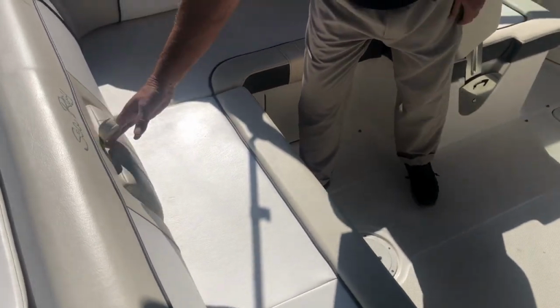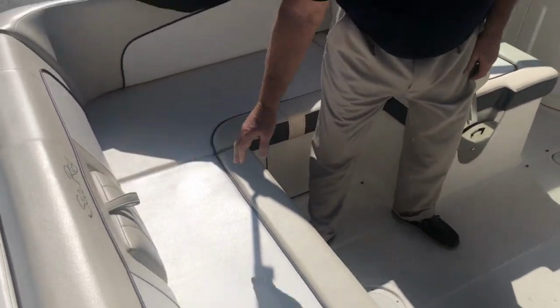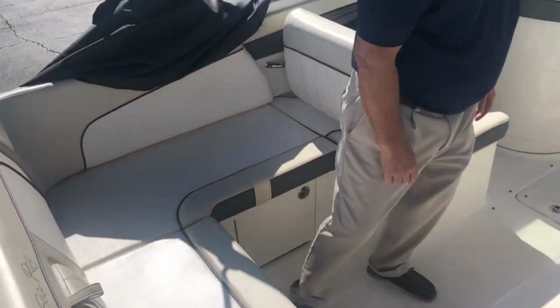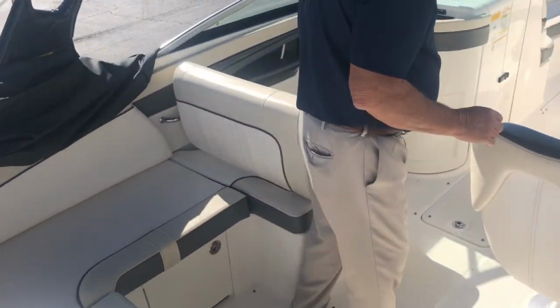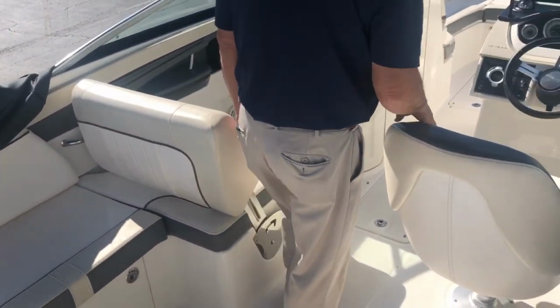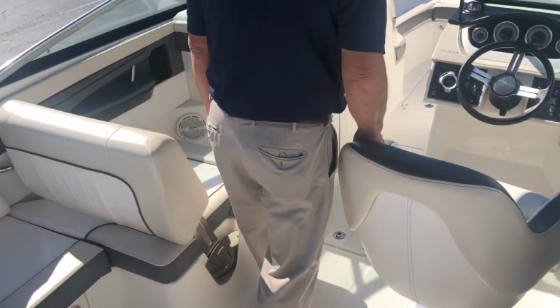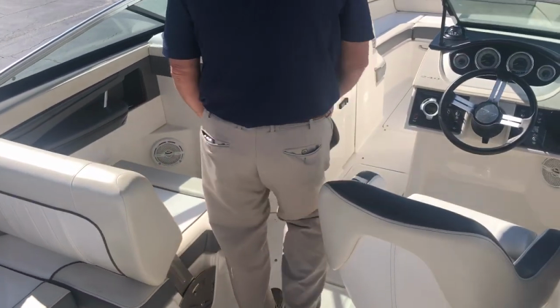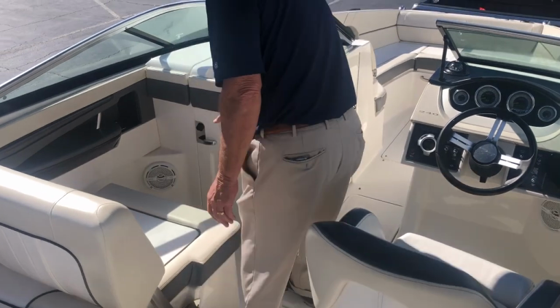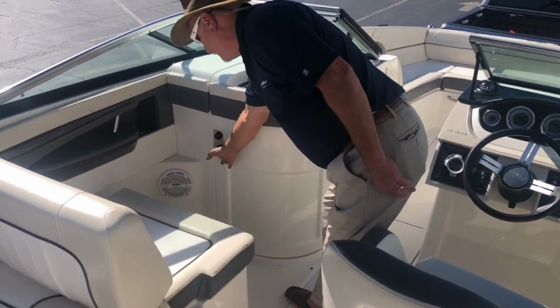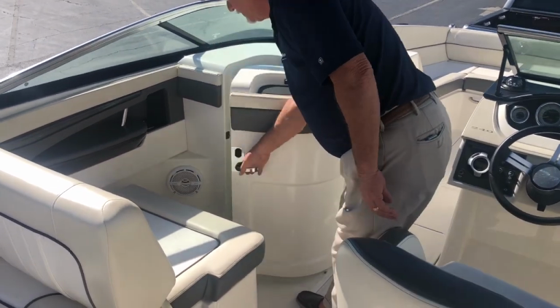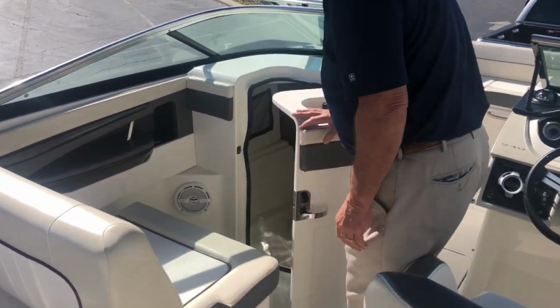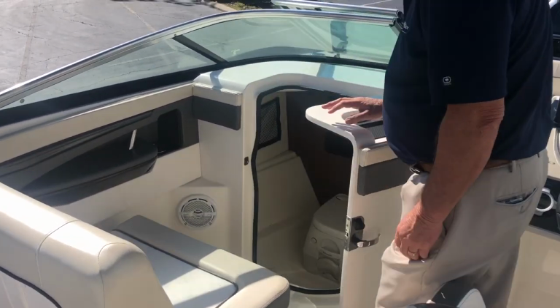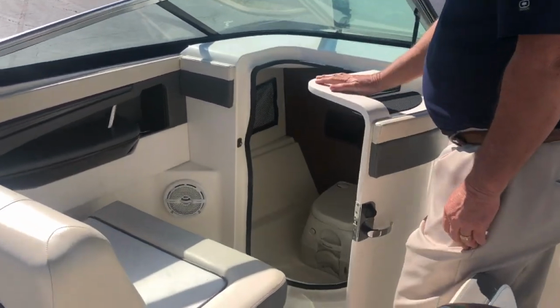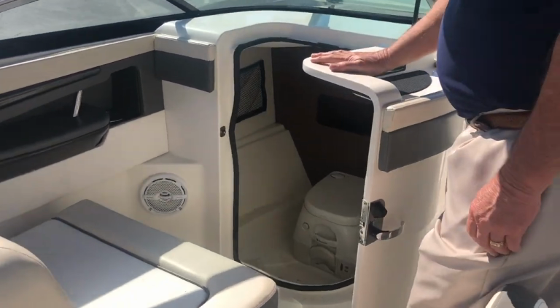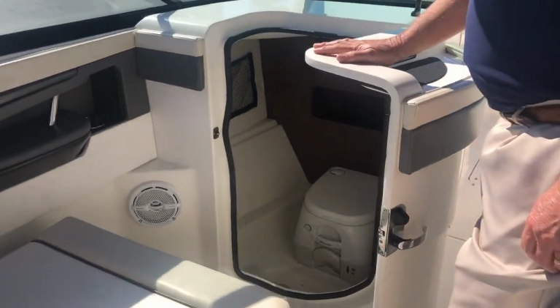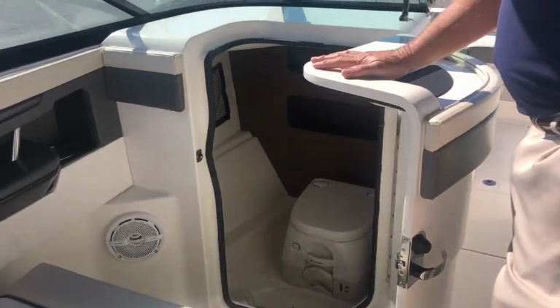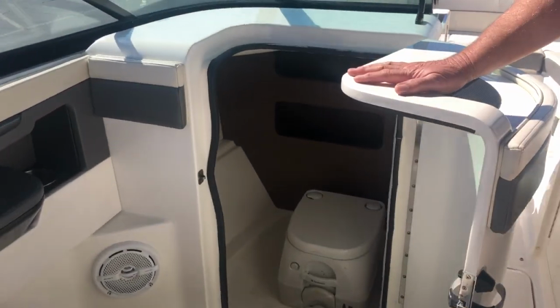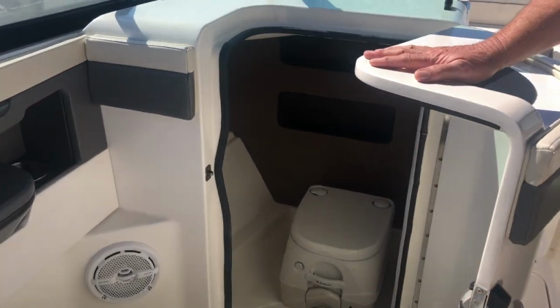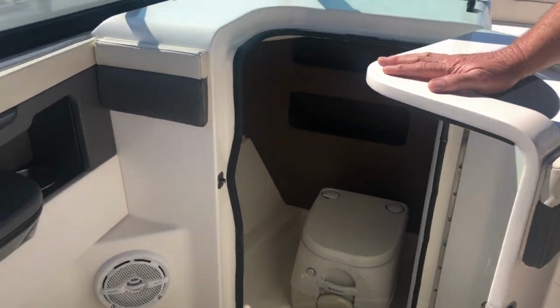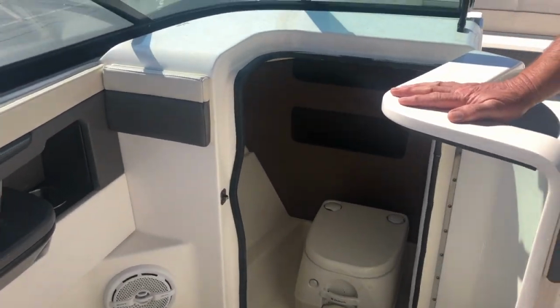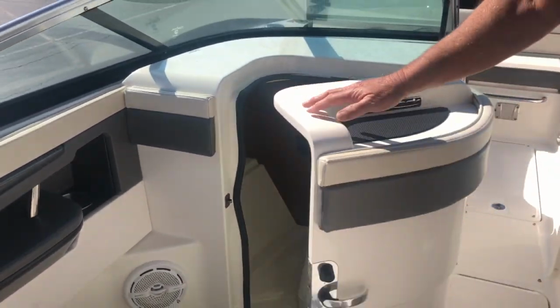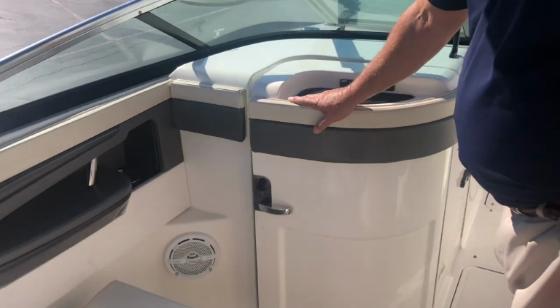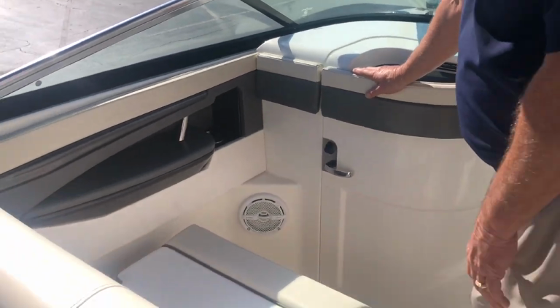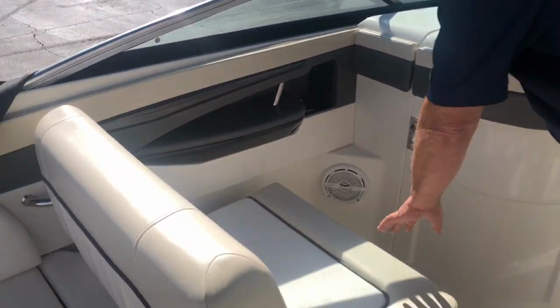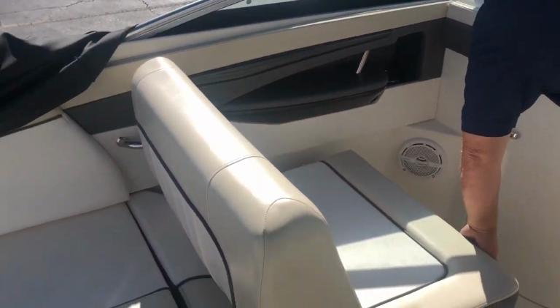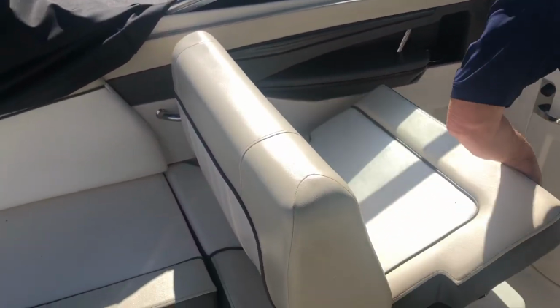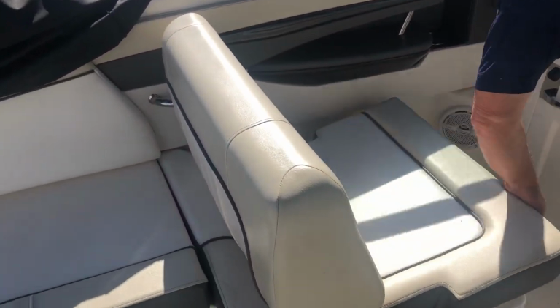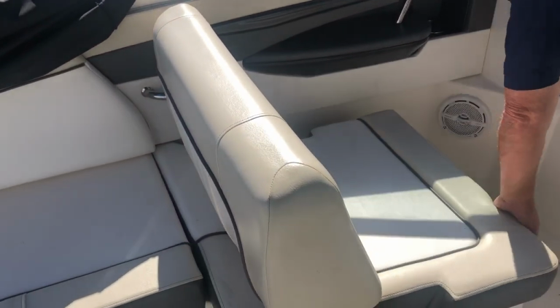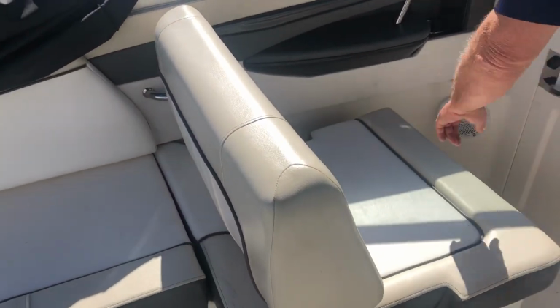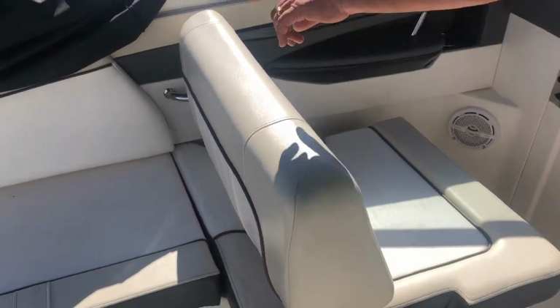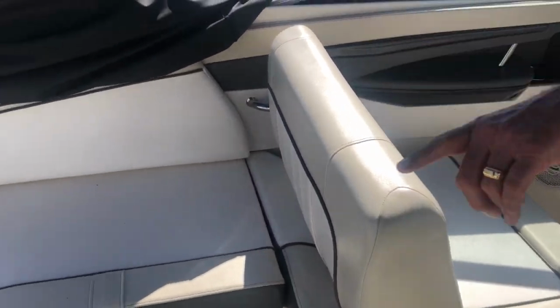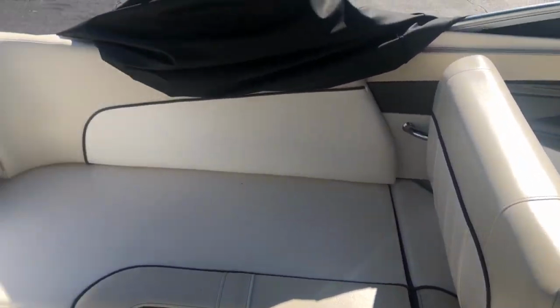Come on inside the boat. Looking in here, you also have a head unit right here, and storage underneath the seats on the boat.